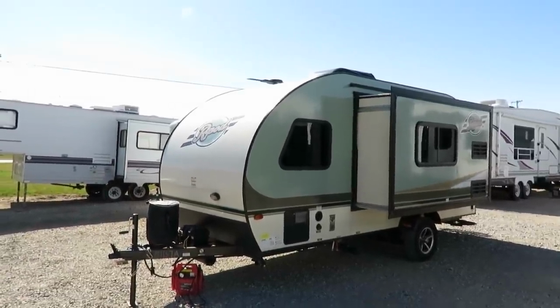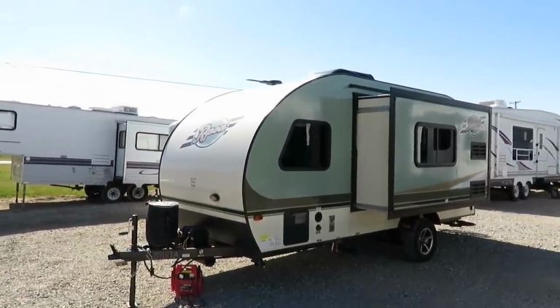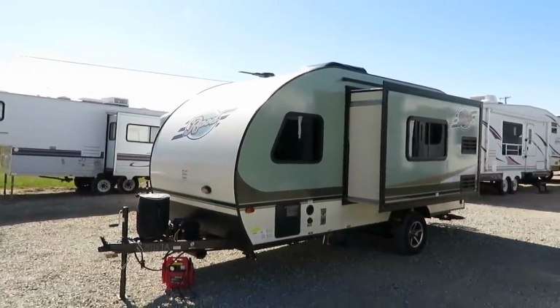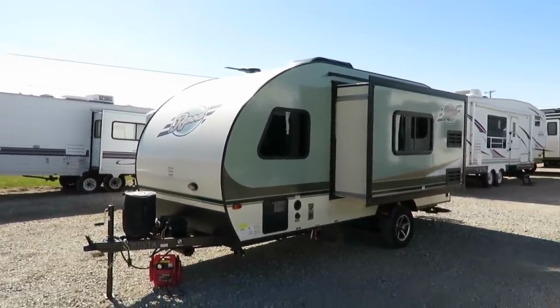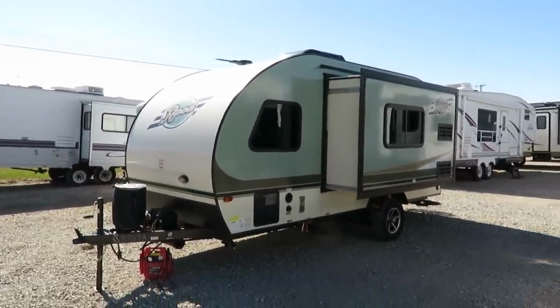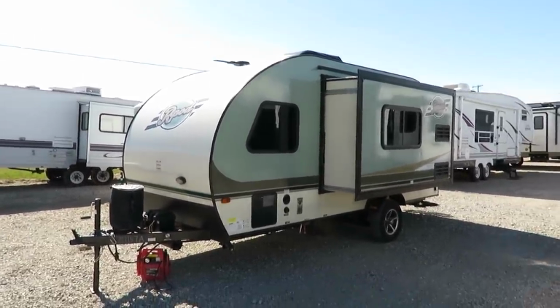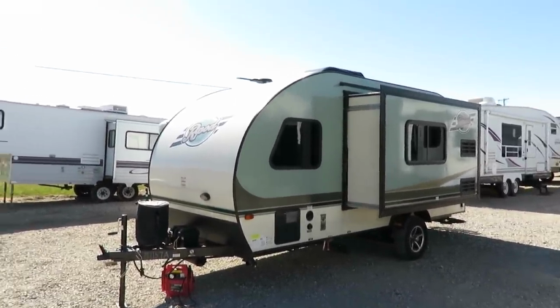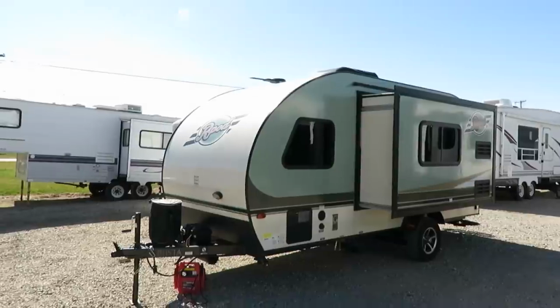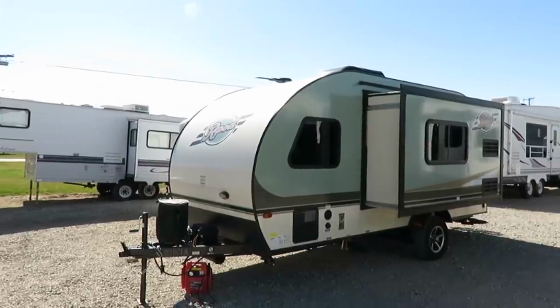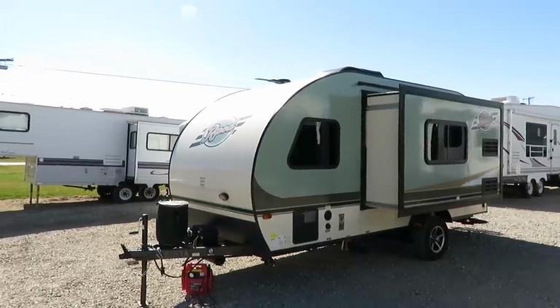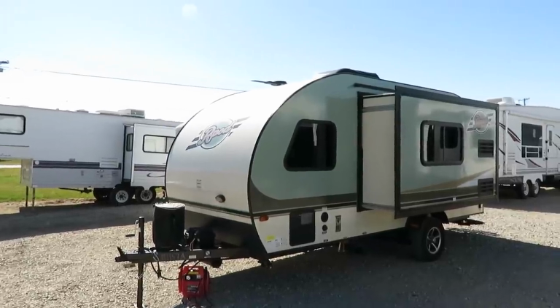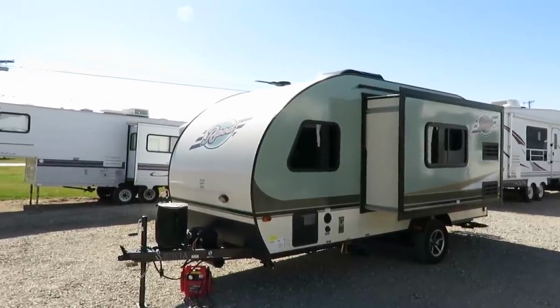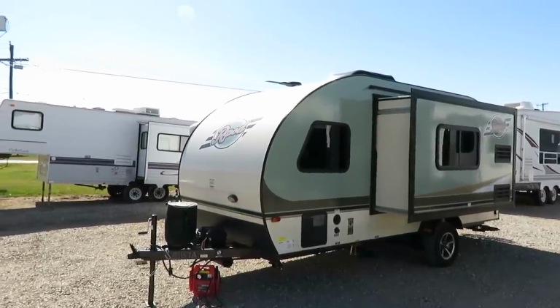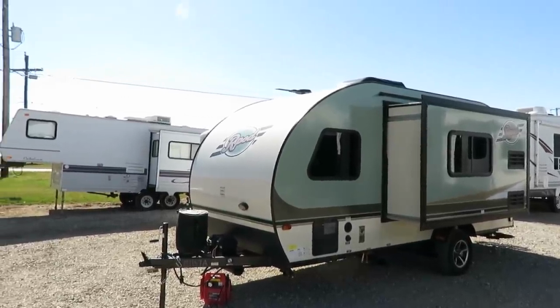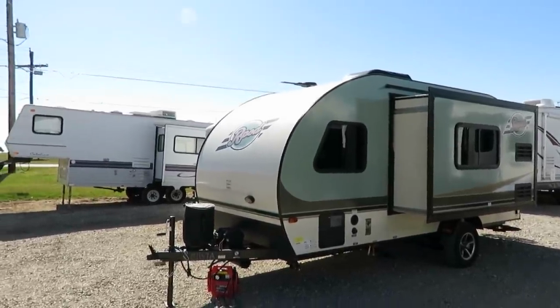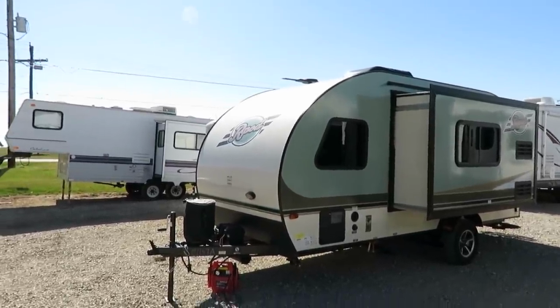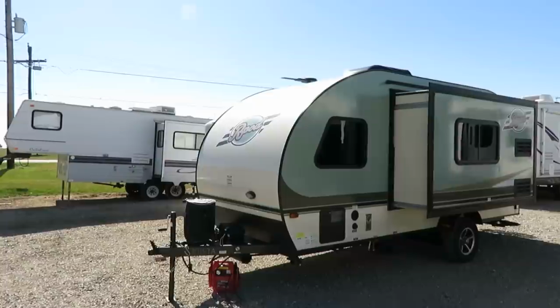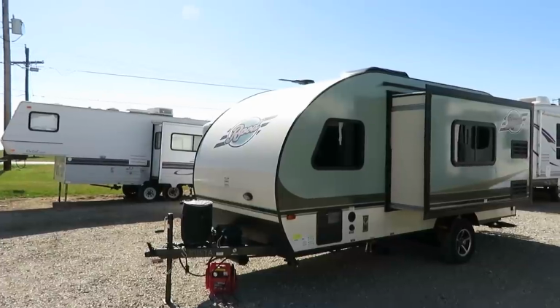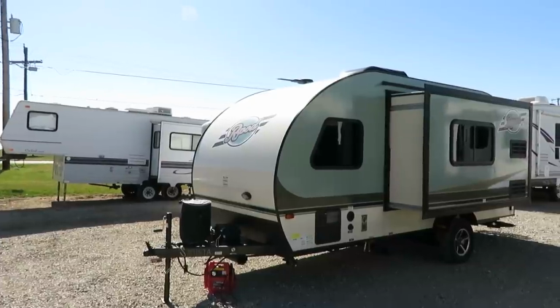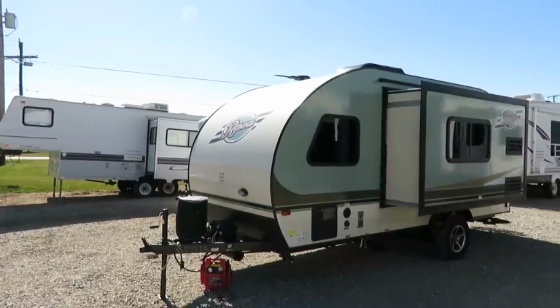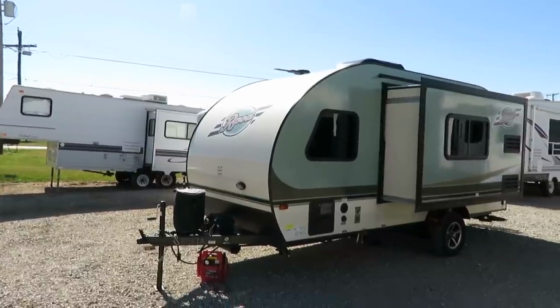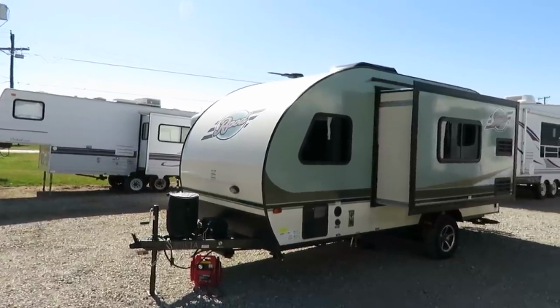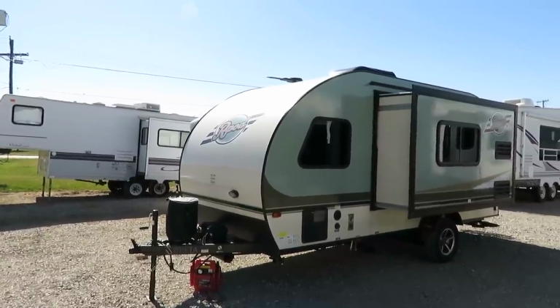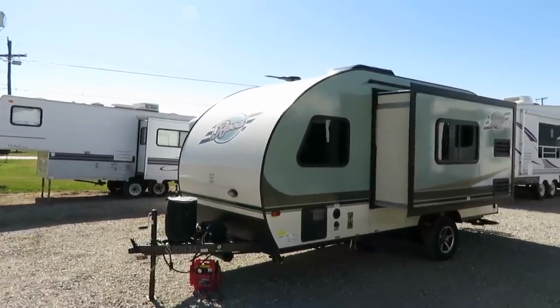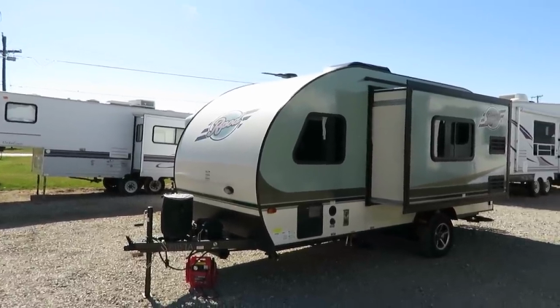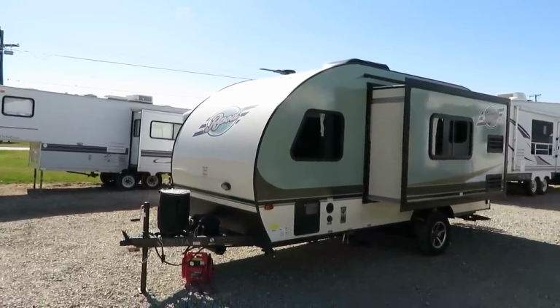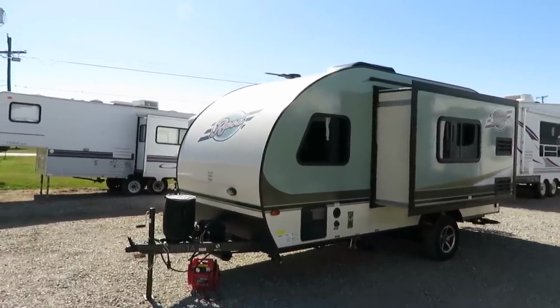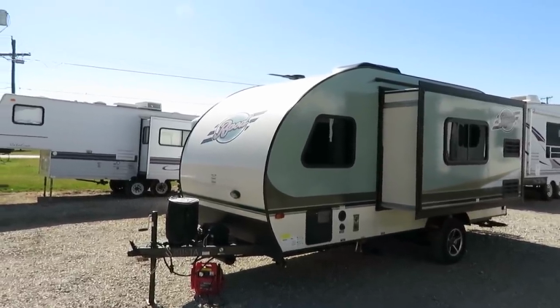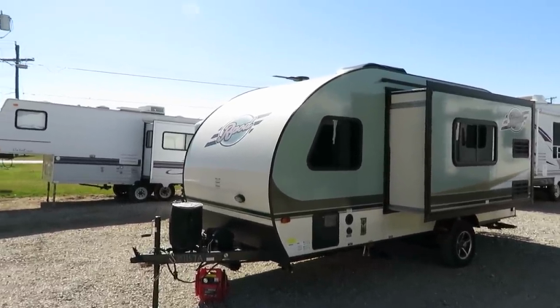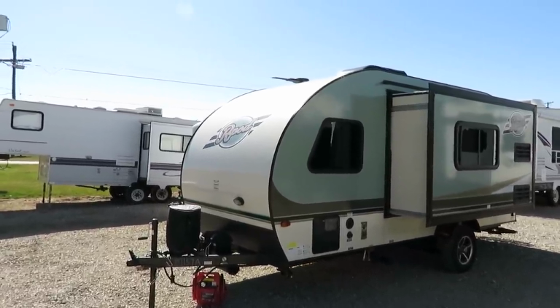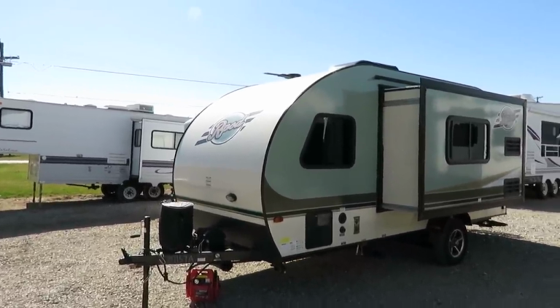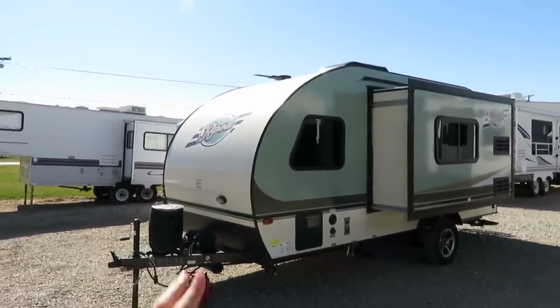Any camper — the smaller it gets, the harder it becomes to find storage for it. We're an R-Pod dealer, so I'm very familiar with how these are put together. We carry two or three different teardrop-style trailers, so we're very familiar with what these are and what they're not.